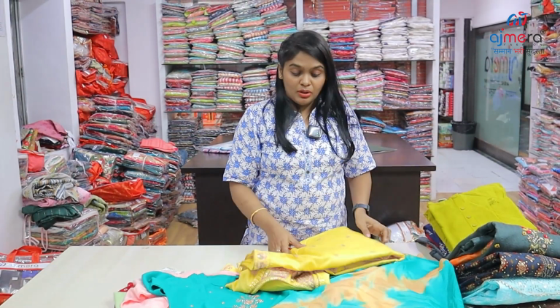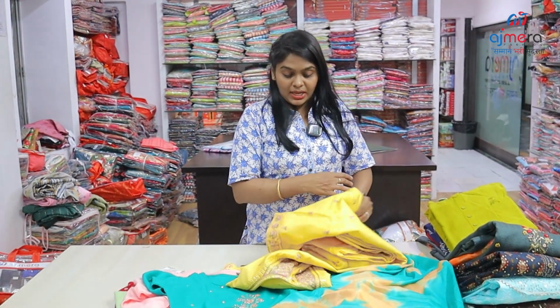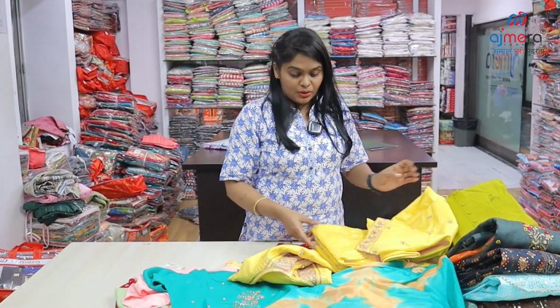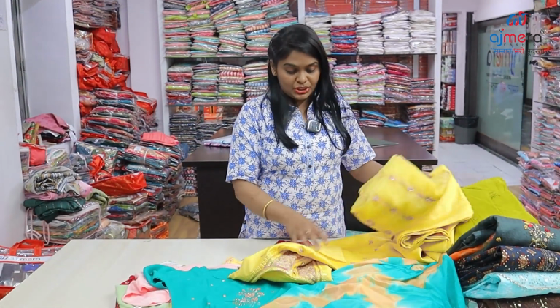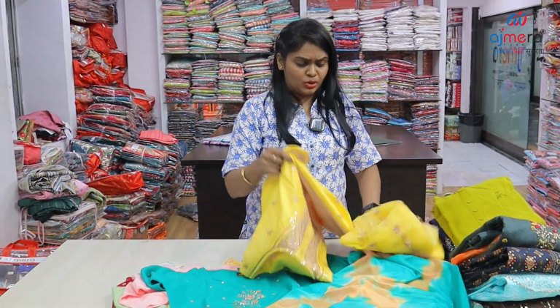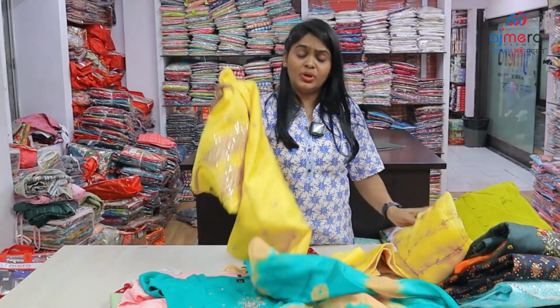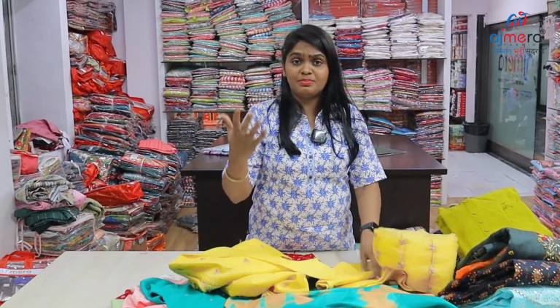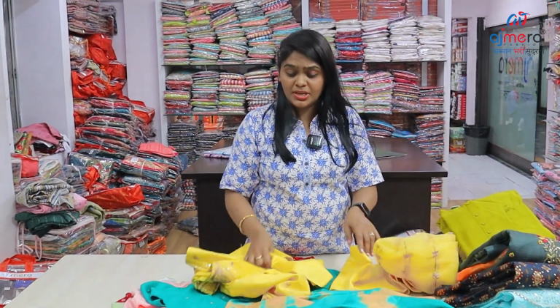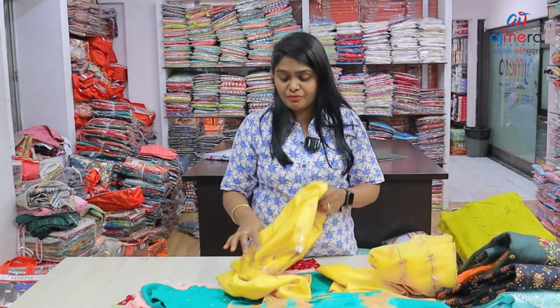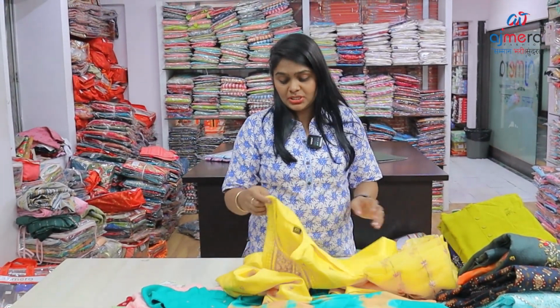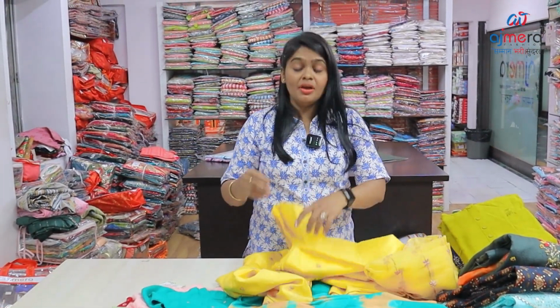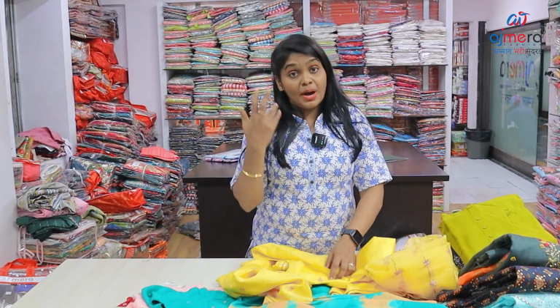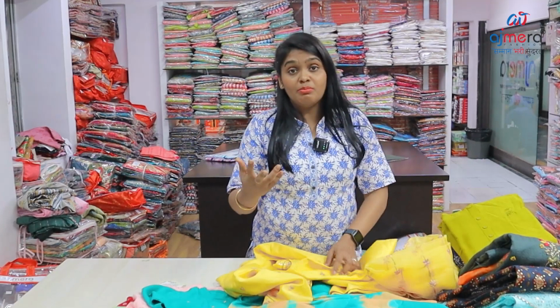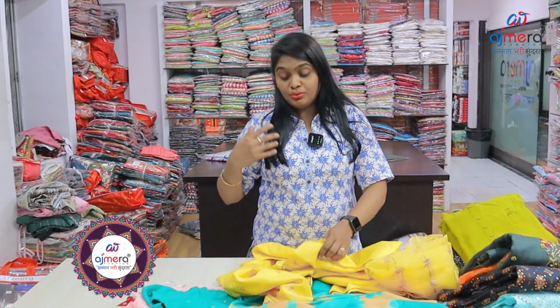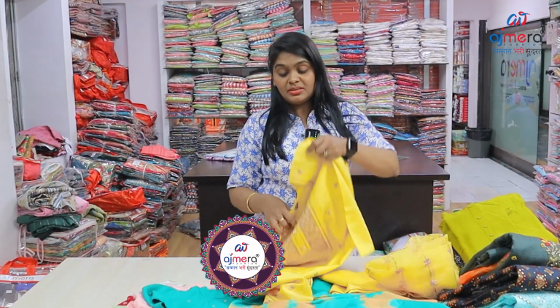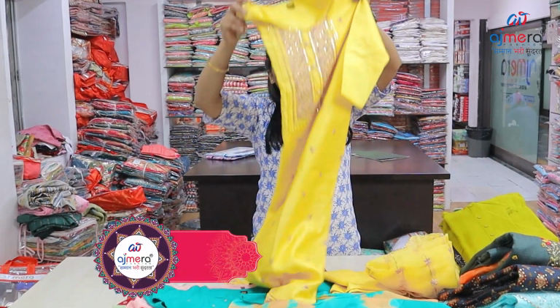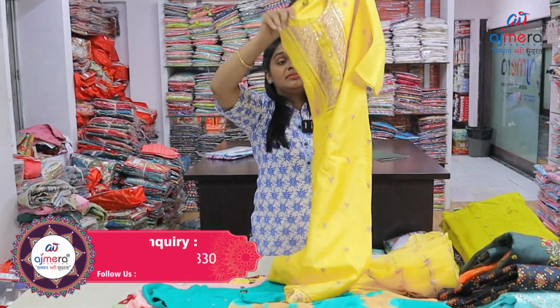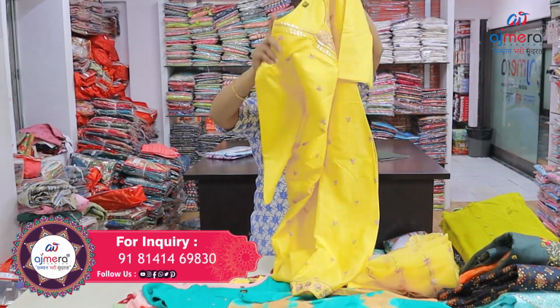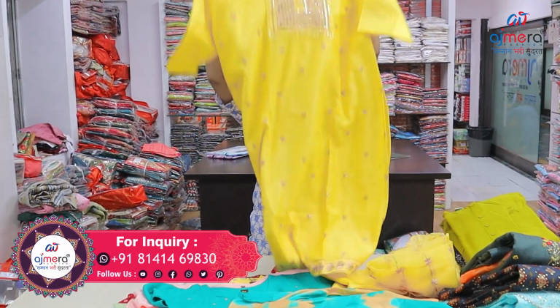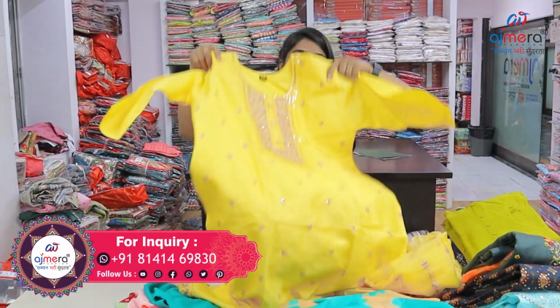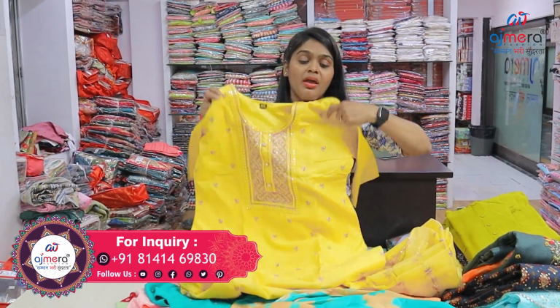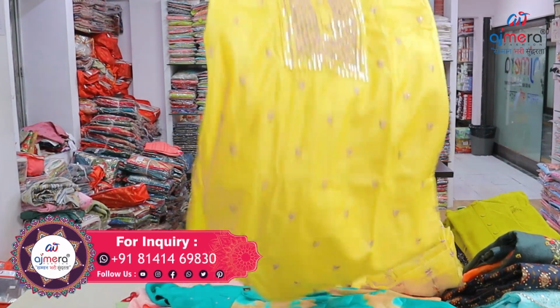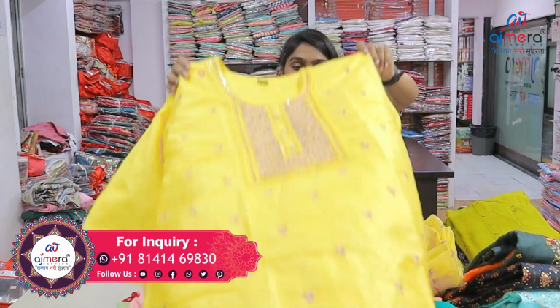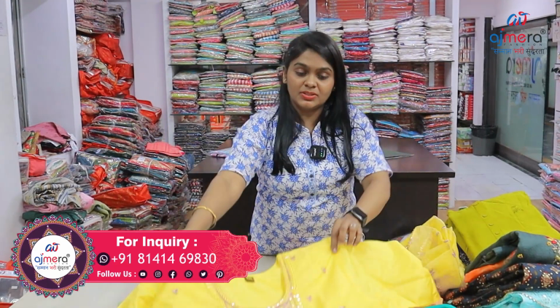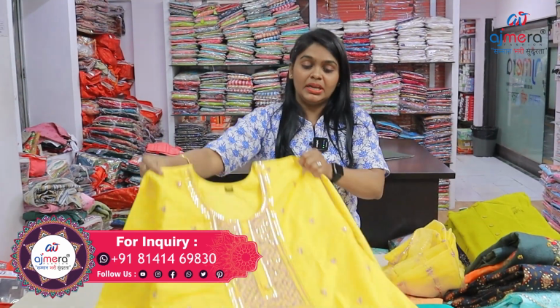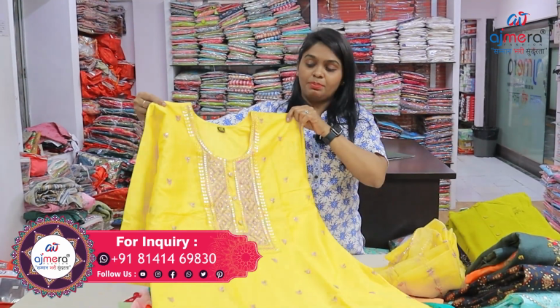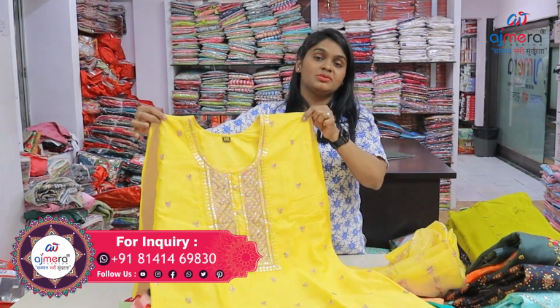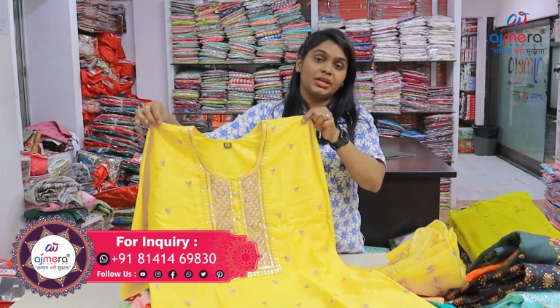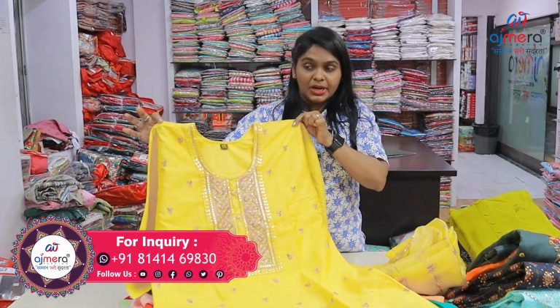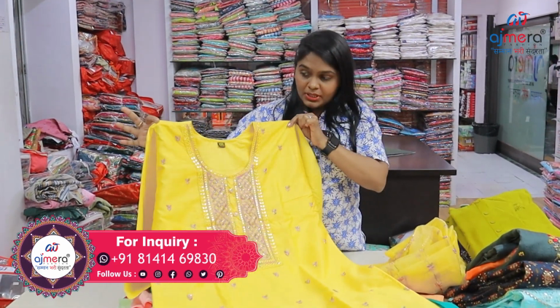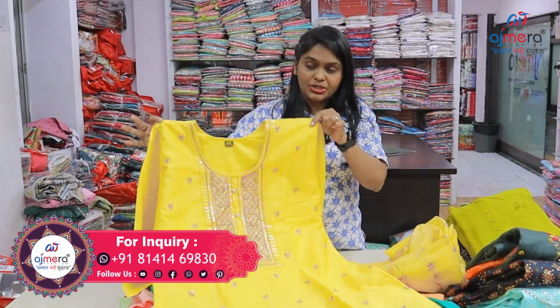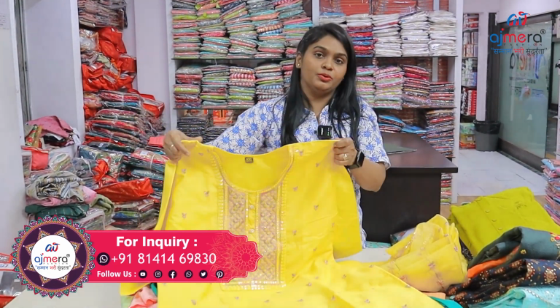You can purchase this one now, especially at Ajmera Fashions. You can purchase as dealers, retailers, or for business start-up. You can purchase all the collections in bulk and double the margin for the same size.